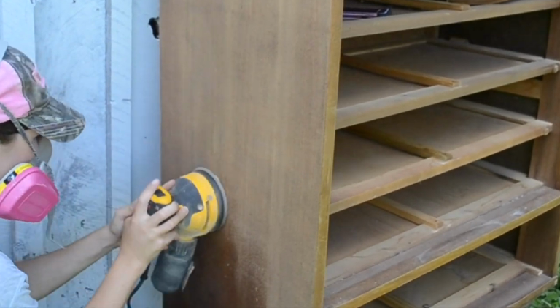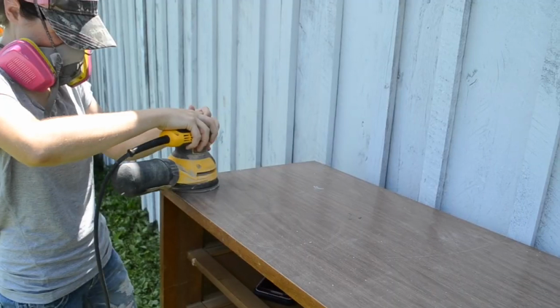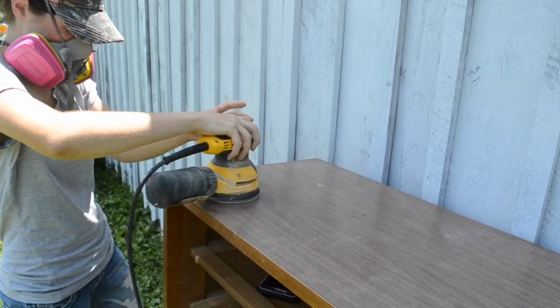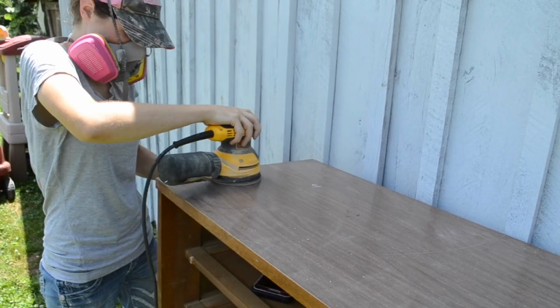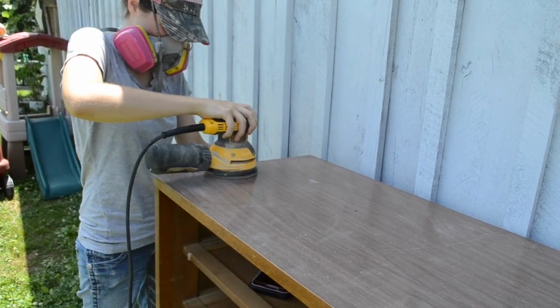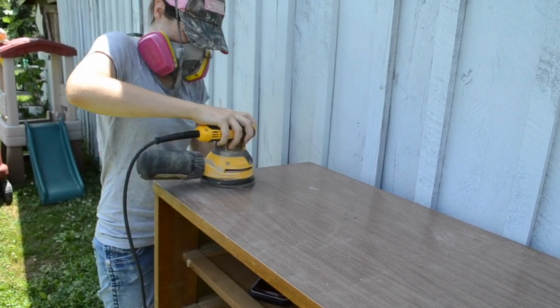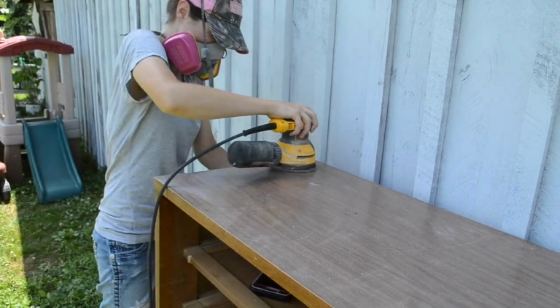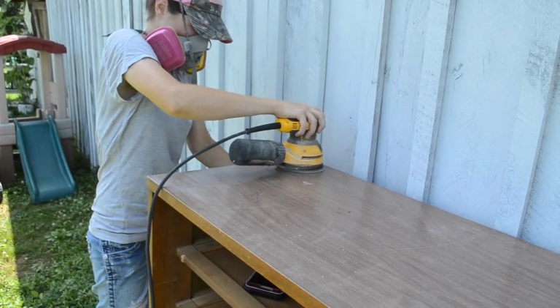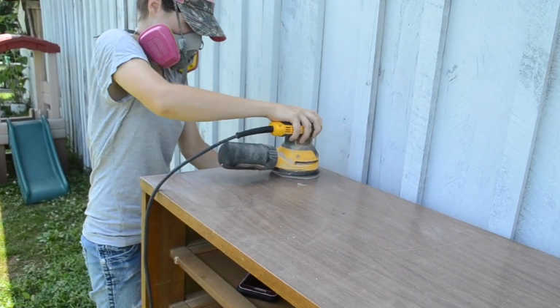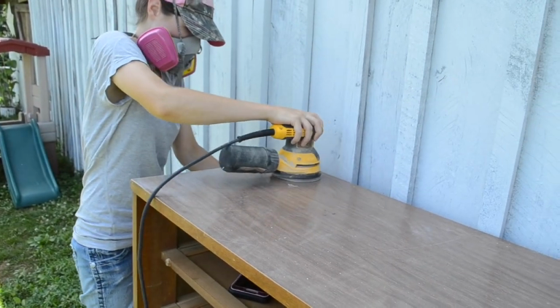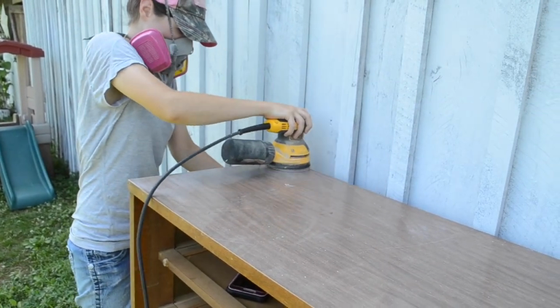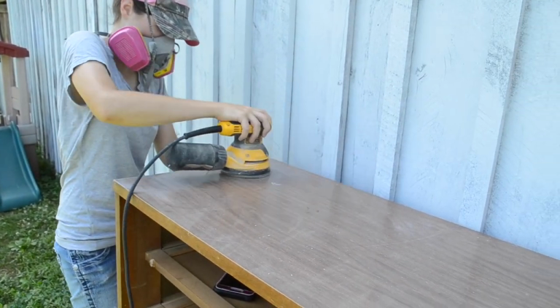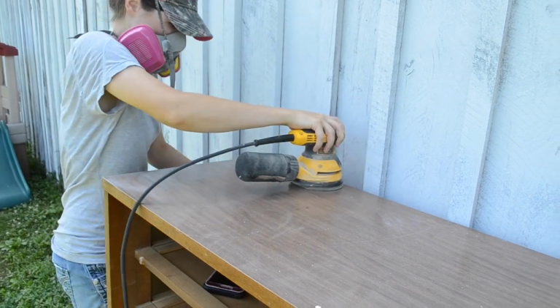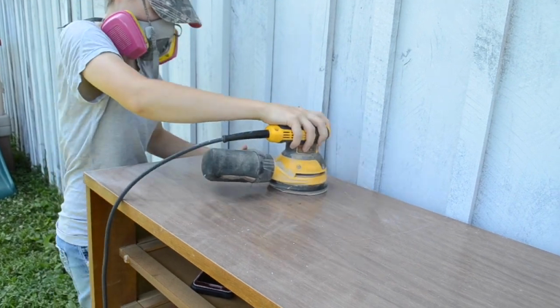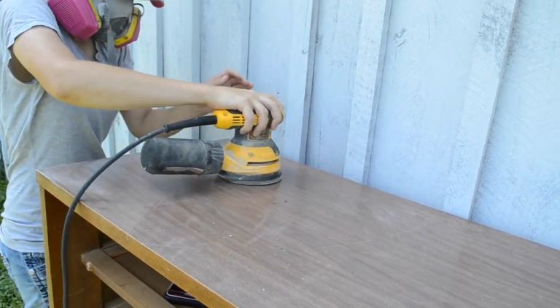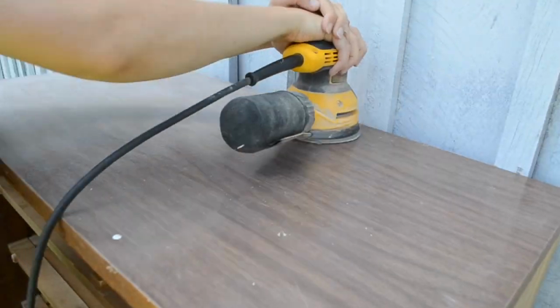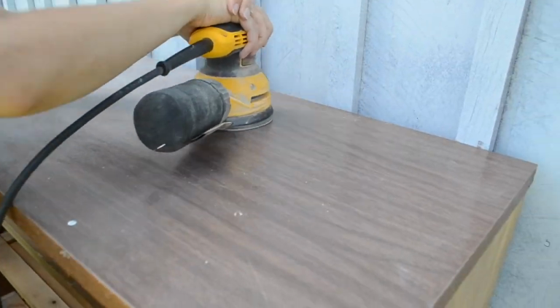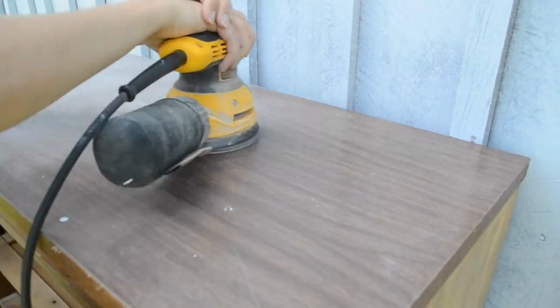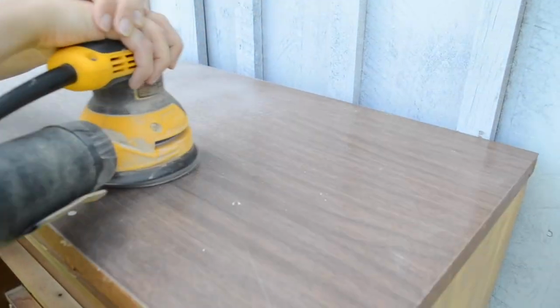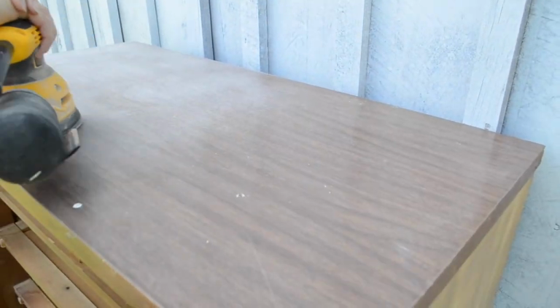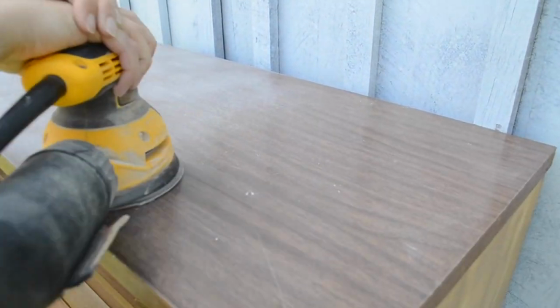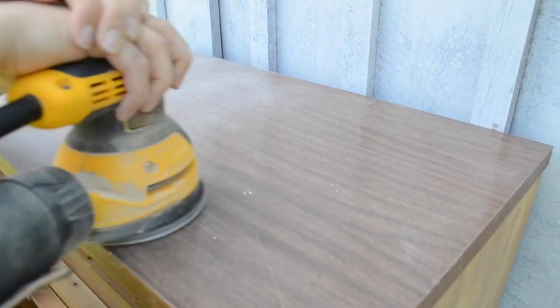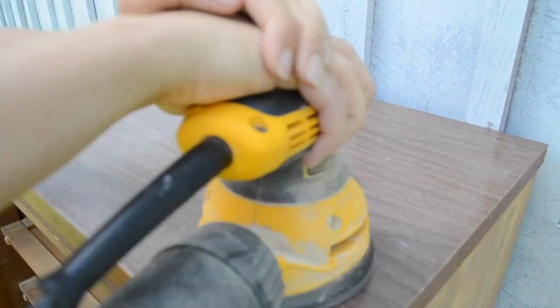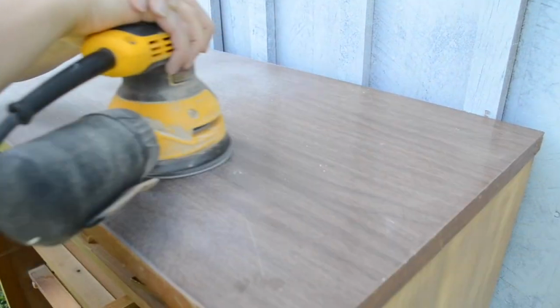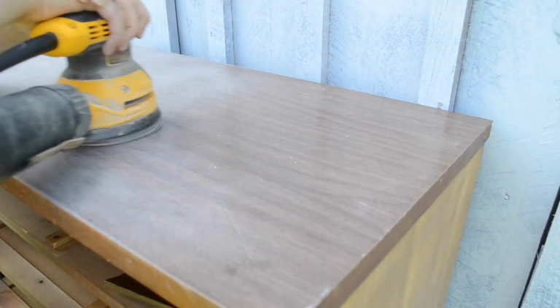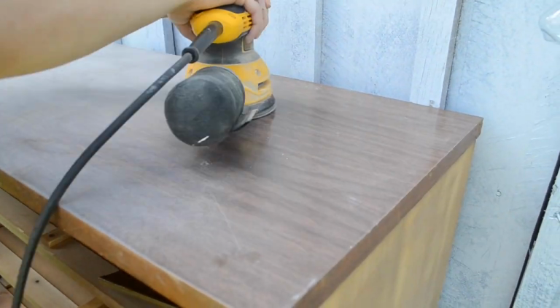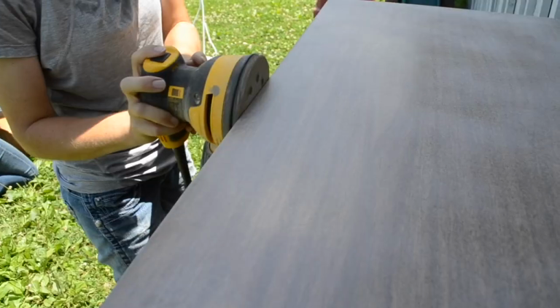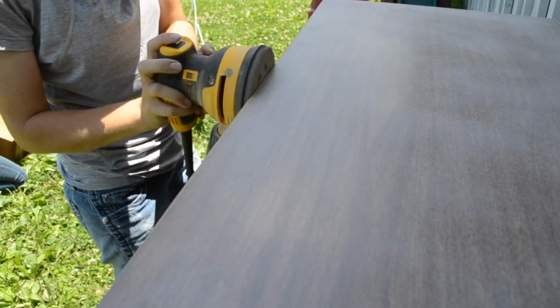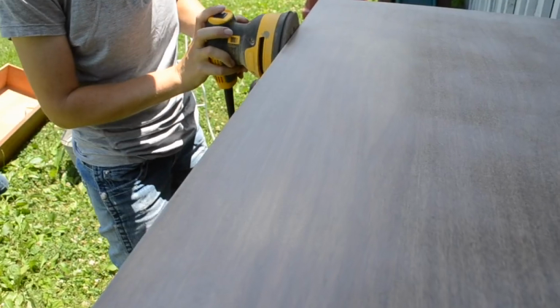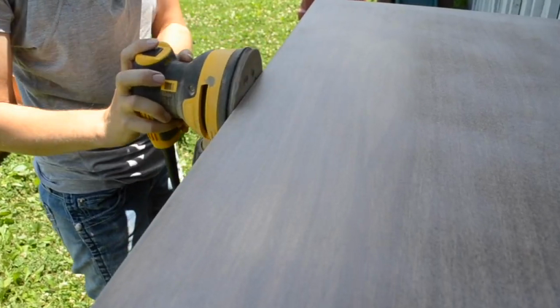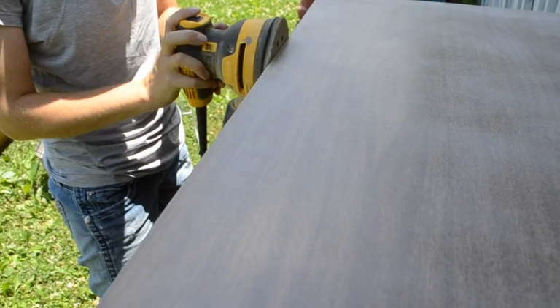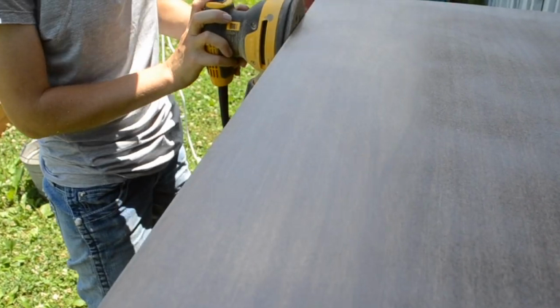Because the top of this is not real wood — it's just a shiny, fake, plasticky-looking wood surface — I'm just going to paint it because it does not match the rest of the real wood veneer. So I gave it a scuff sanding so that the paint can adhere to it better.